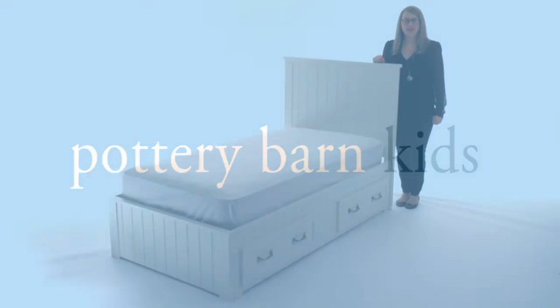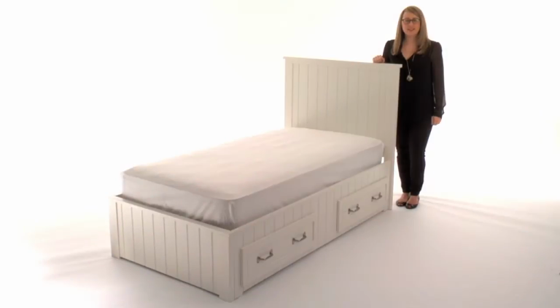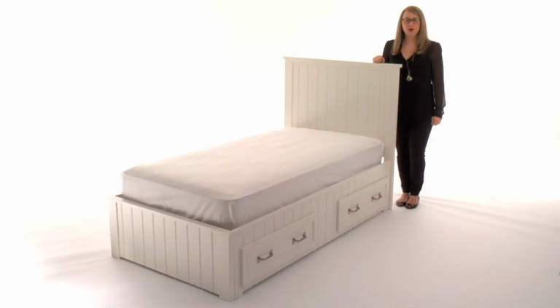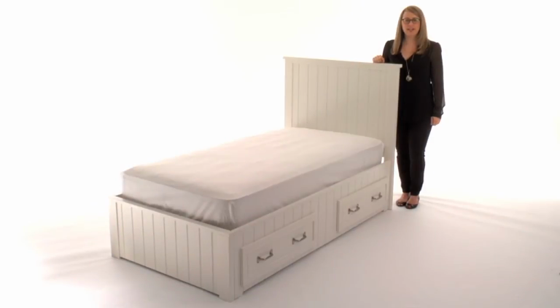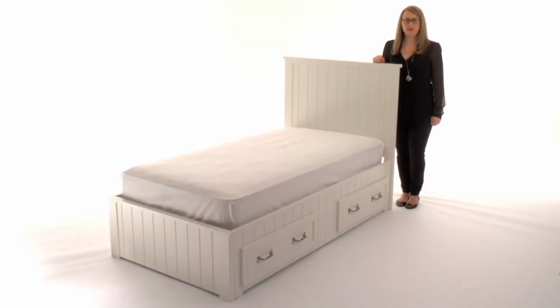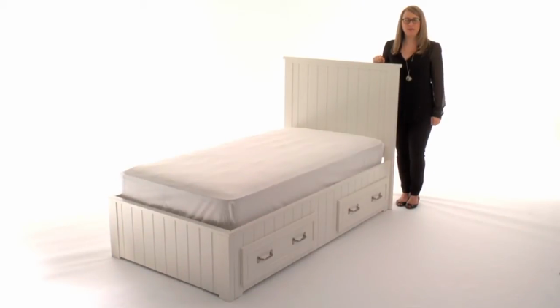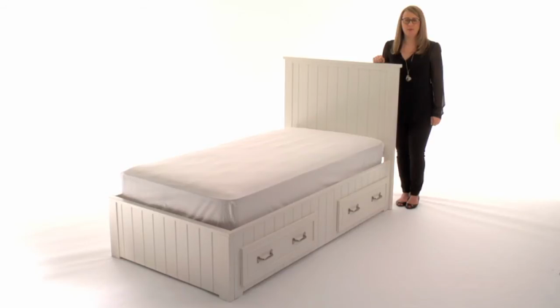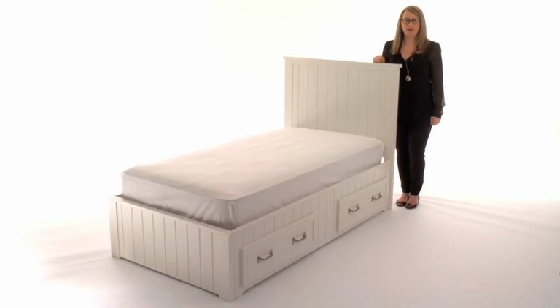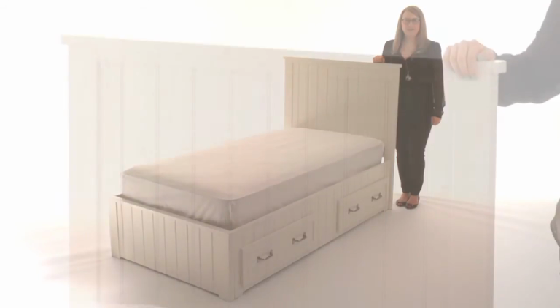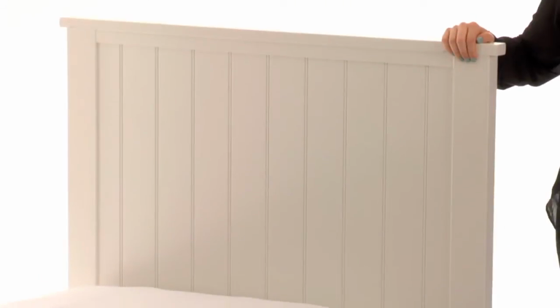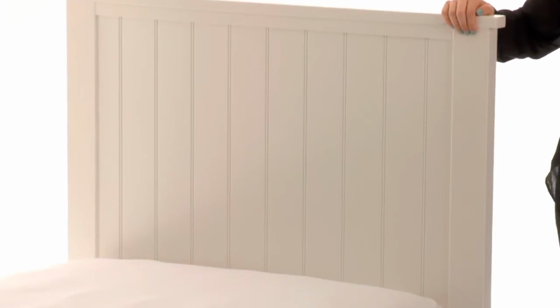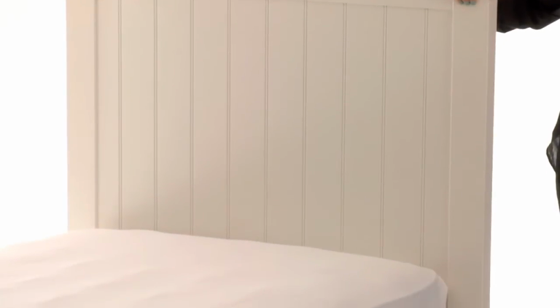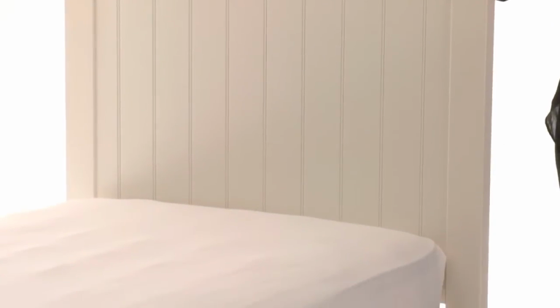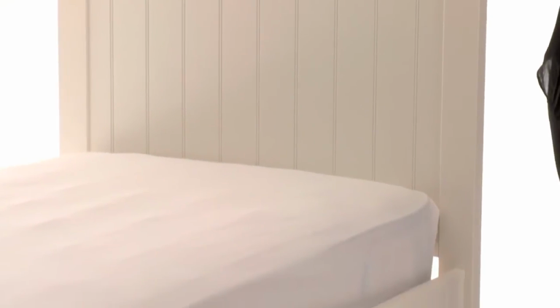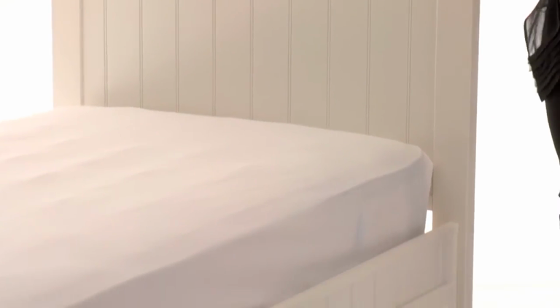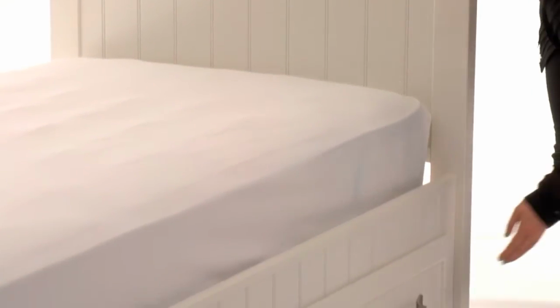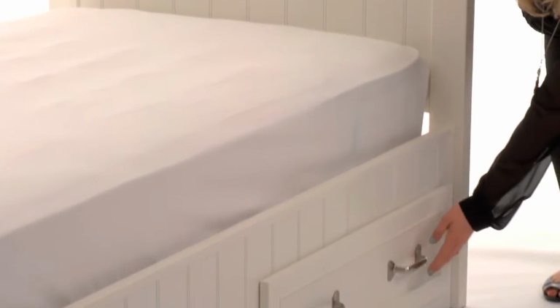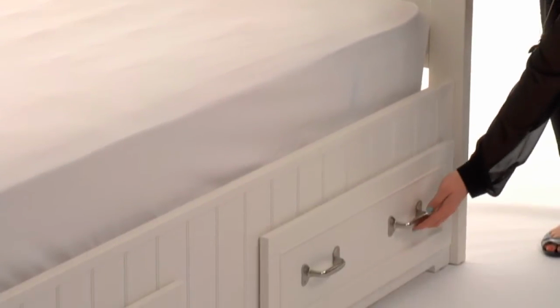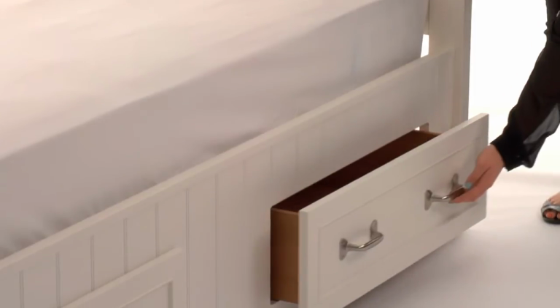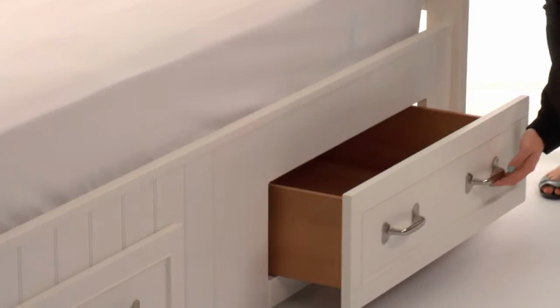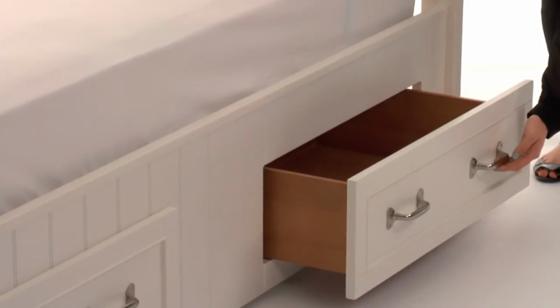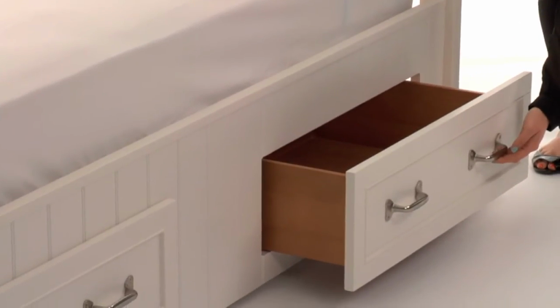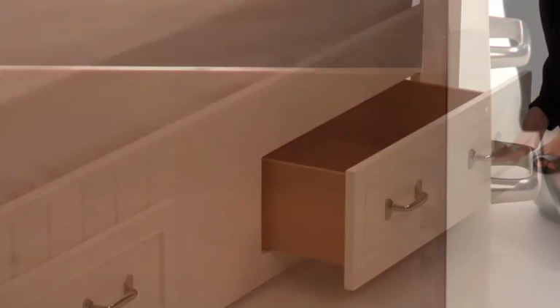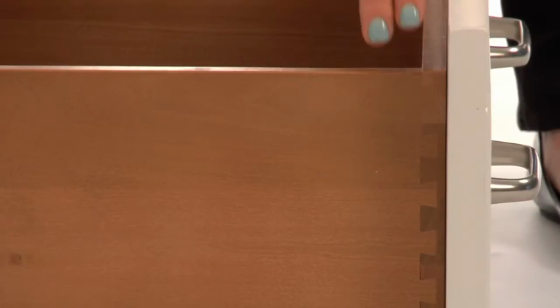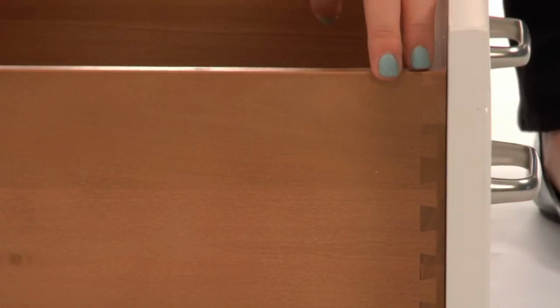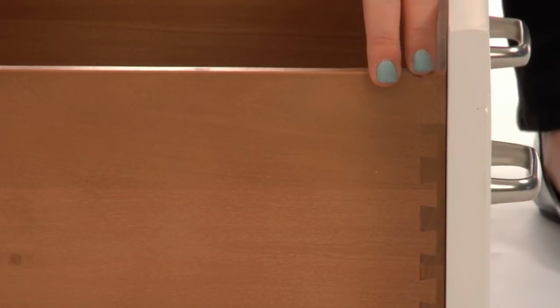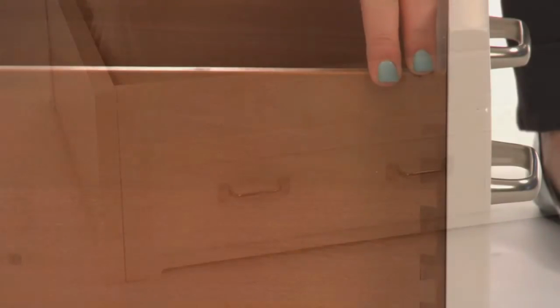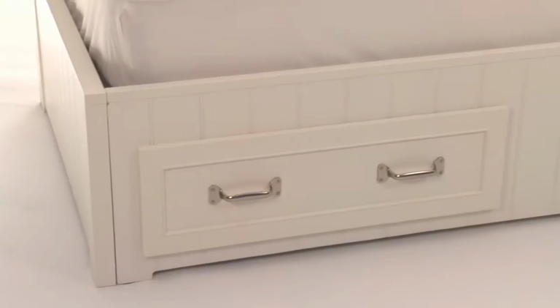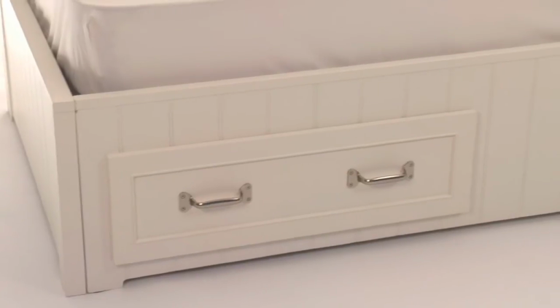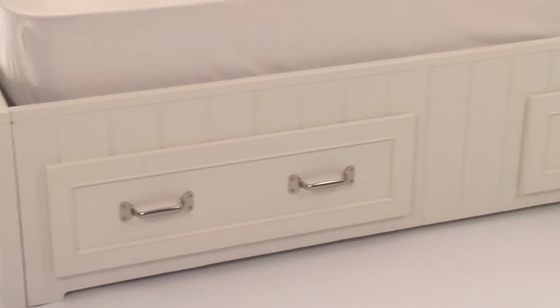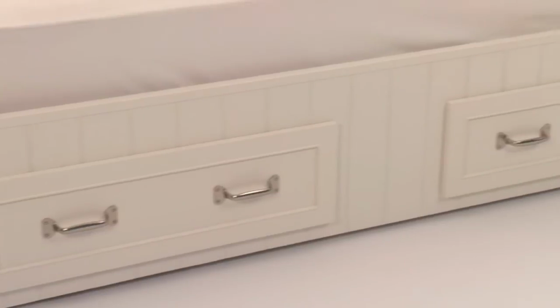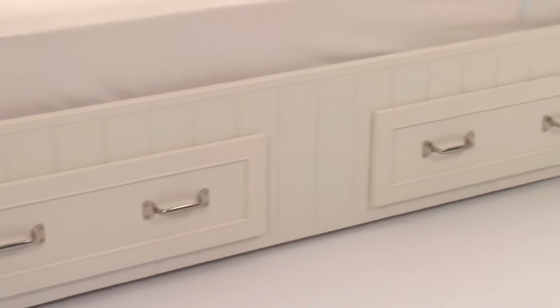This is Pottery Barn Kids' Belden Bed with Headboard. This bed features classic beadboard detailing and is crafted with two large storage drawers featuring English dovetail joinery that are placed low to the ground for easy access.